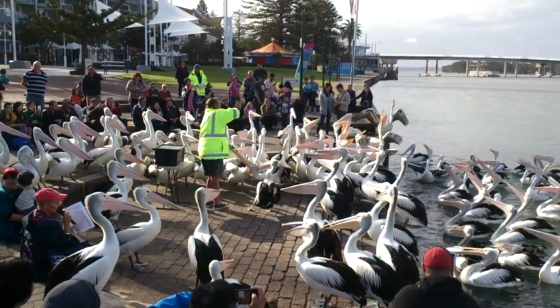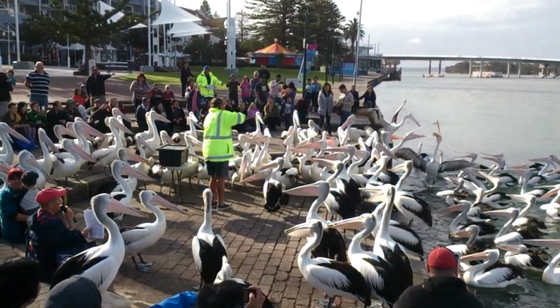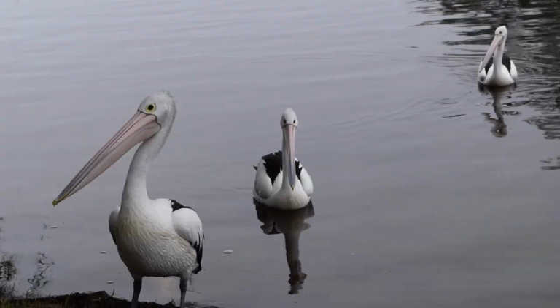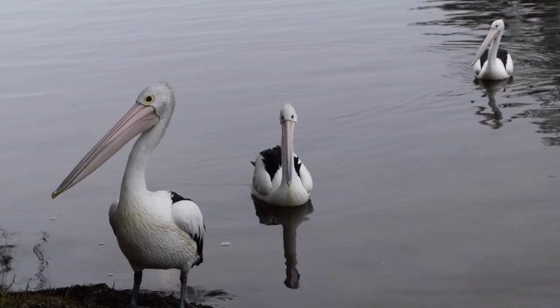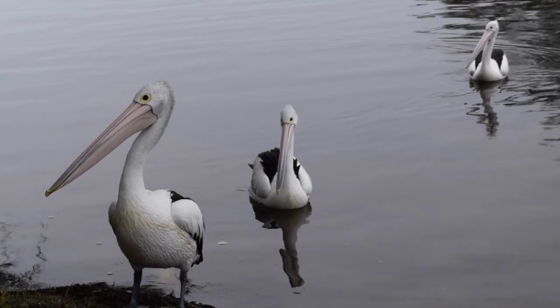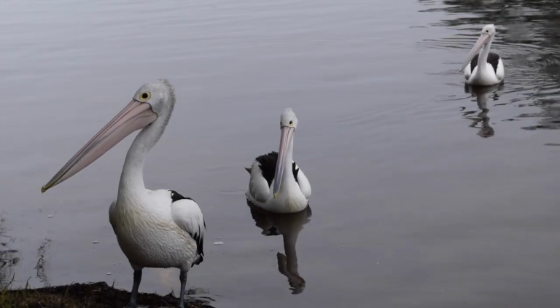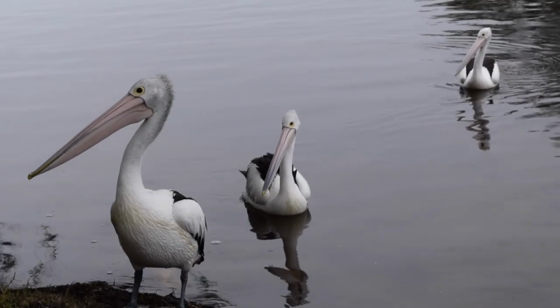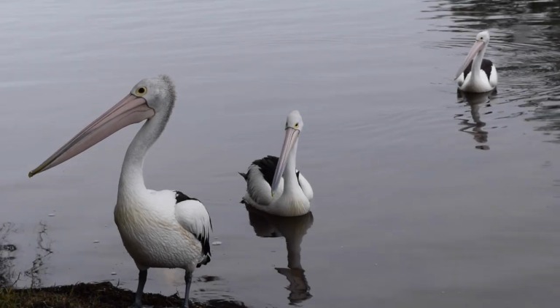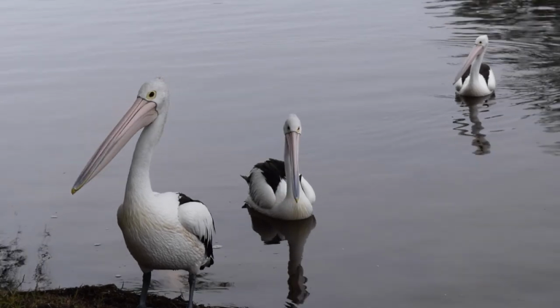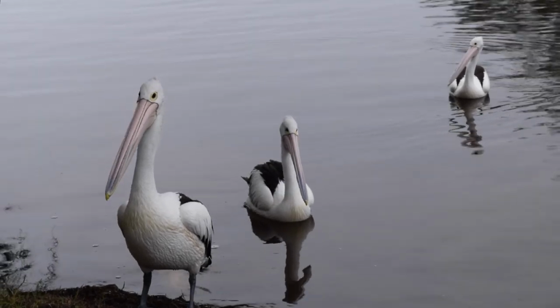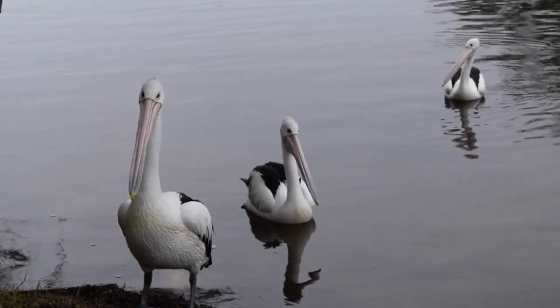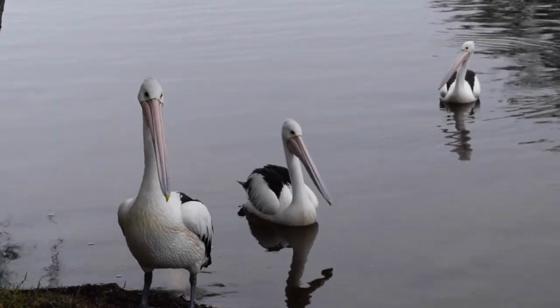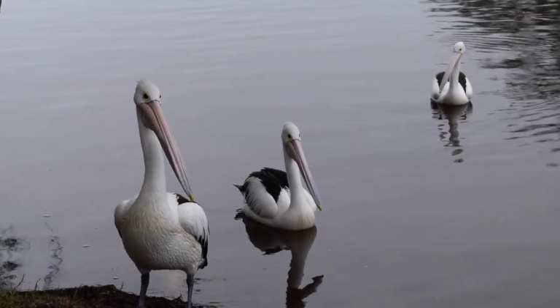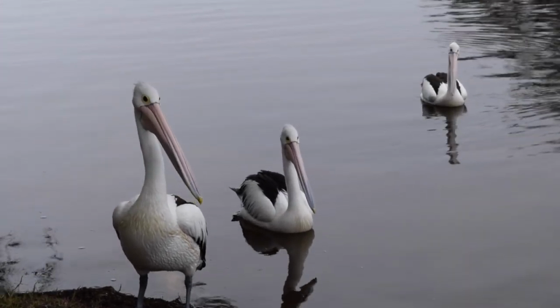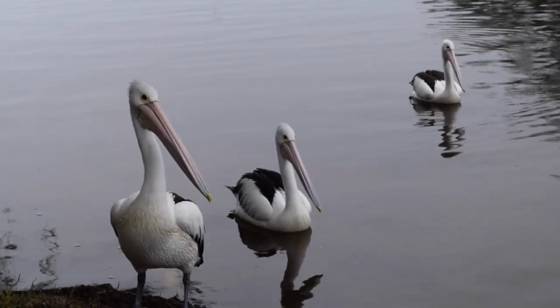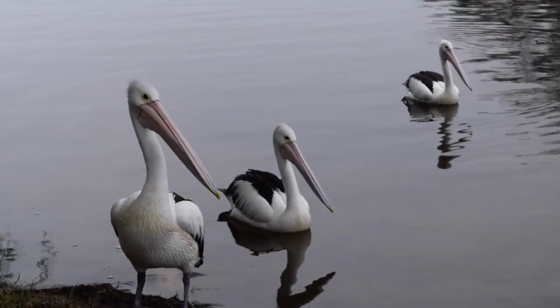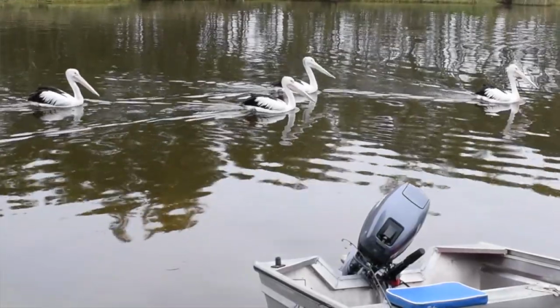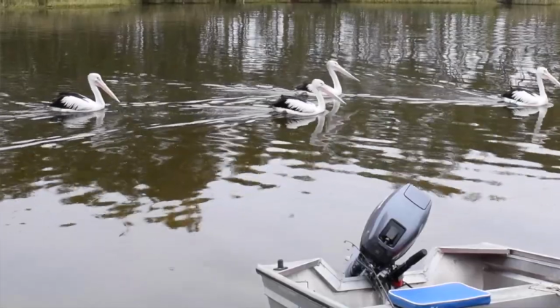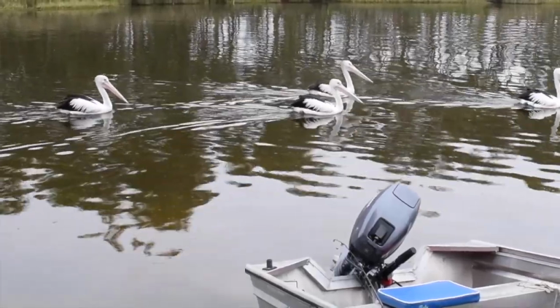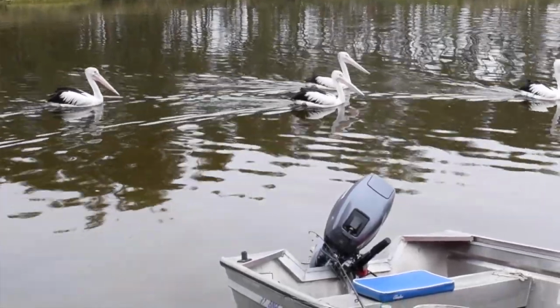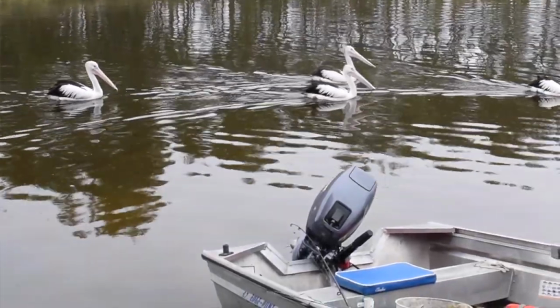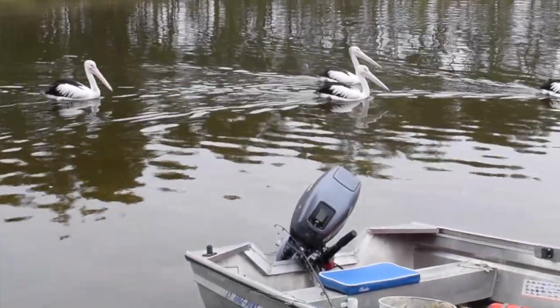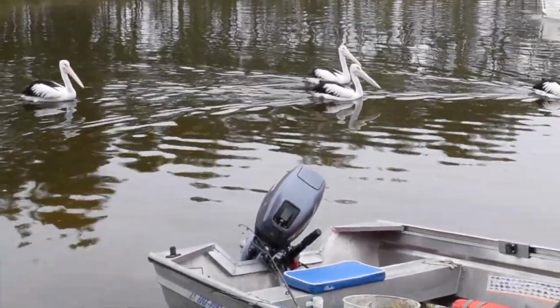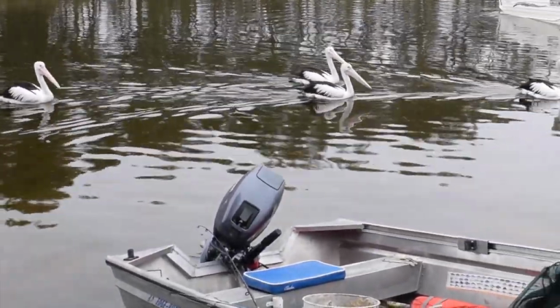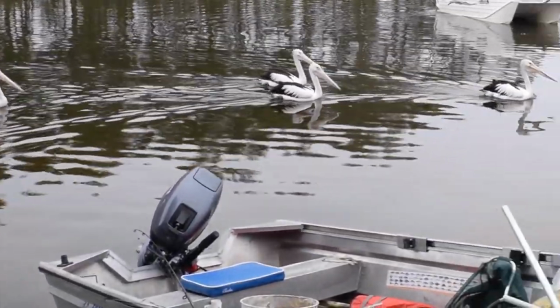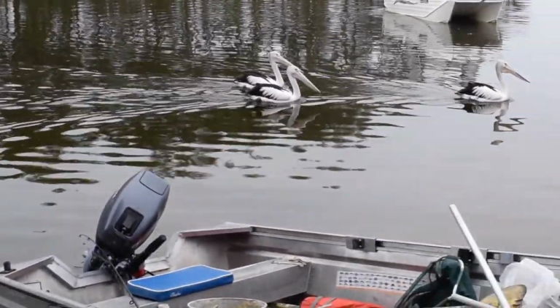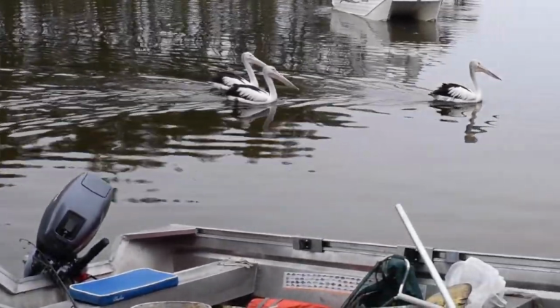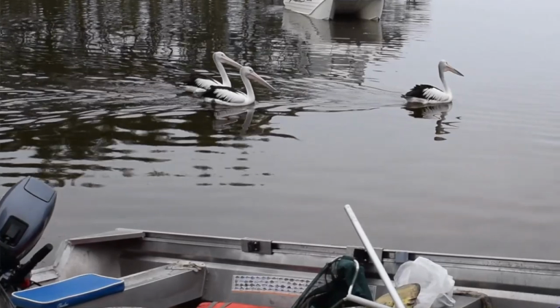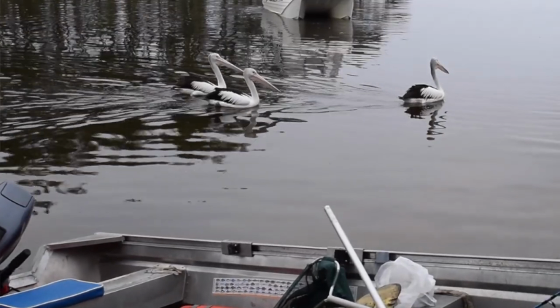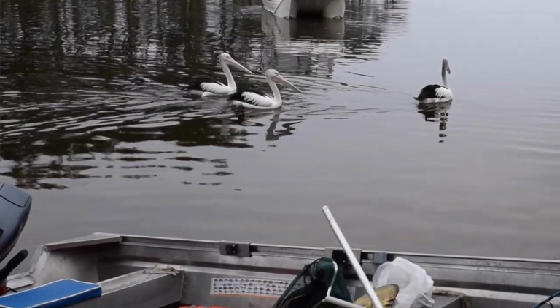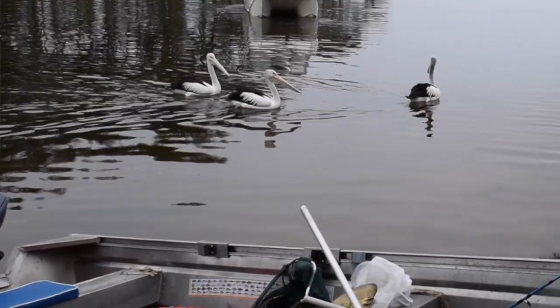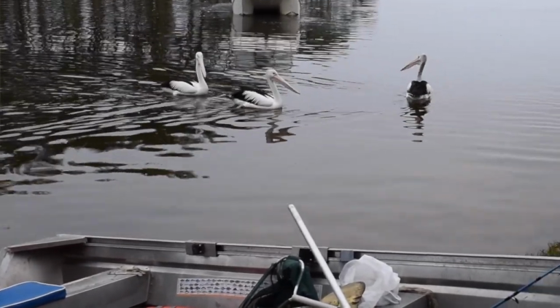Pelicans can breed all year round, but it does depend on environmental conditions and typically rainfall. Breeding begins with courtship, where the female leads potential males around the colony as the males follow her, each swinging their open bill from side to side.